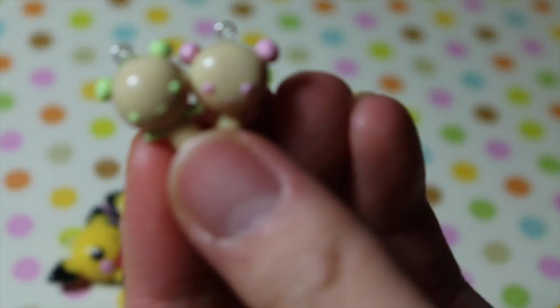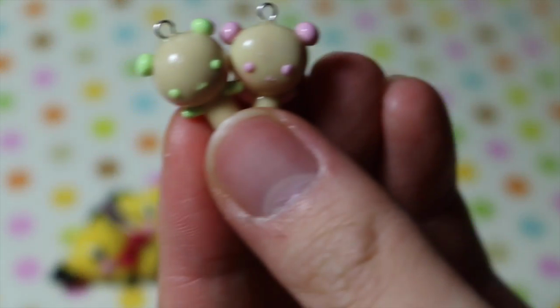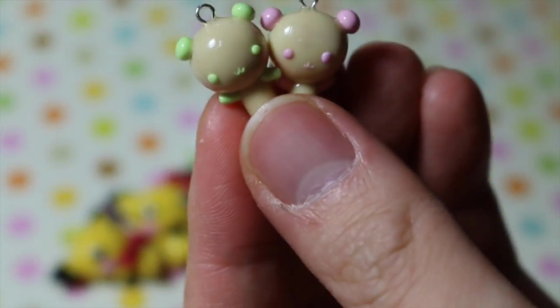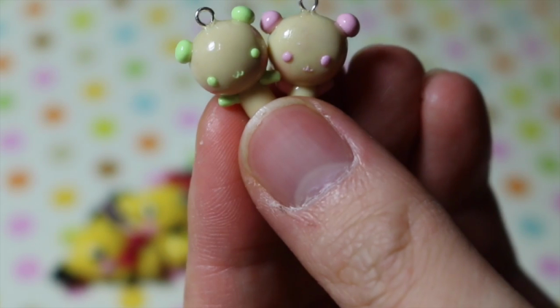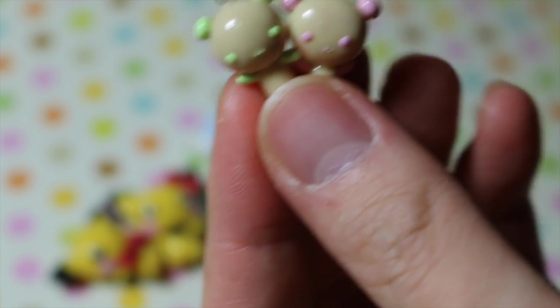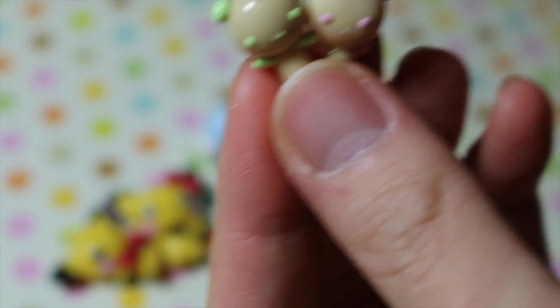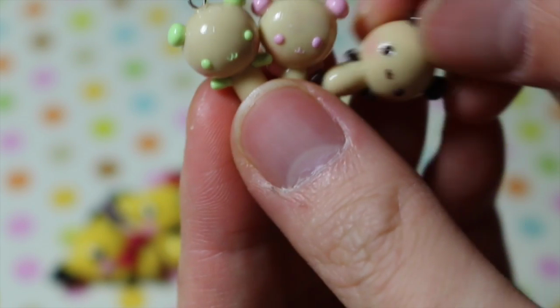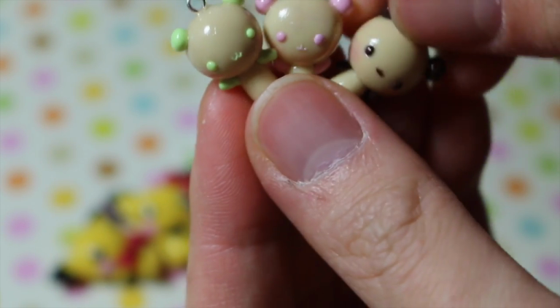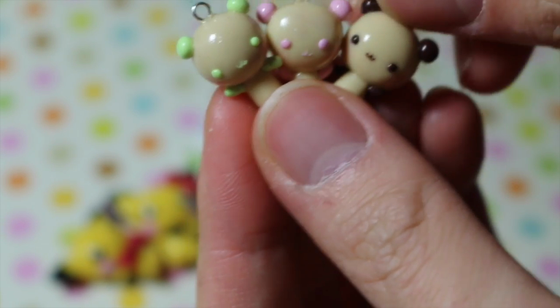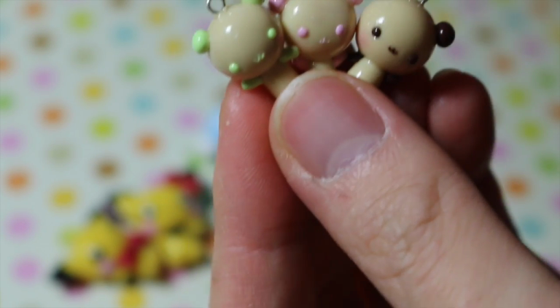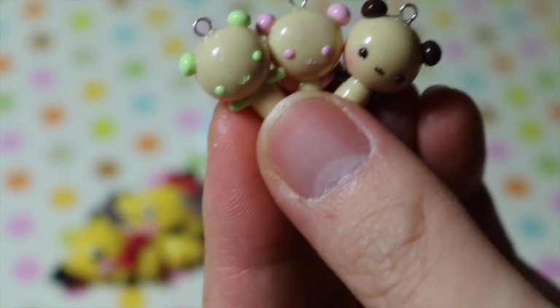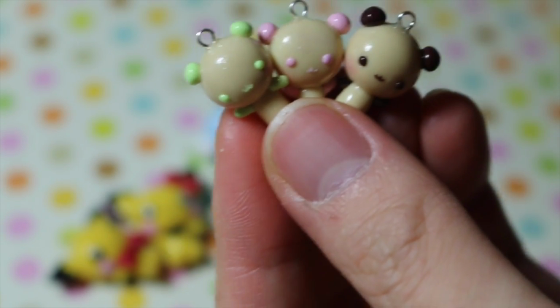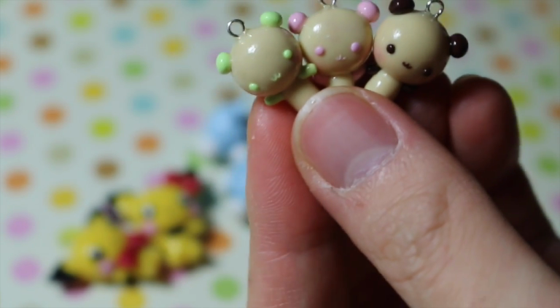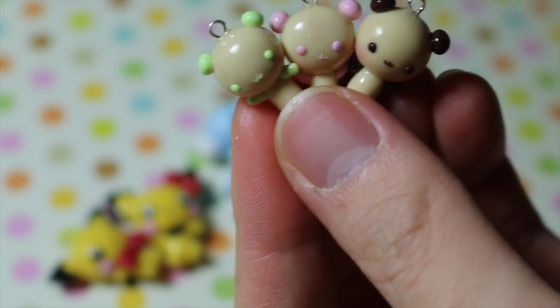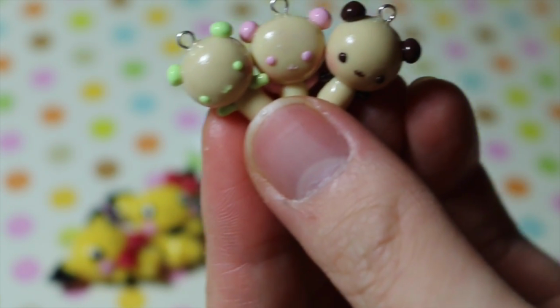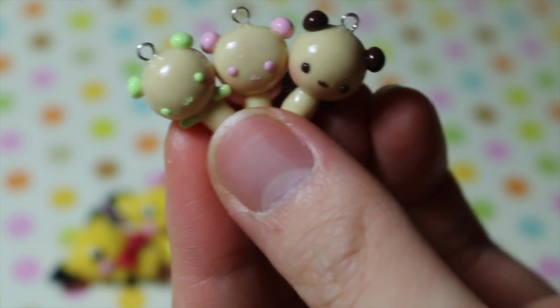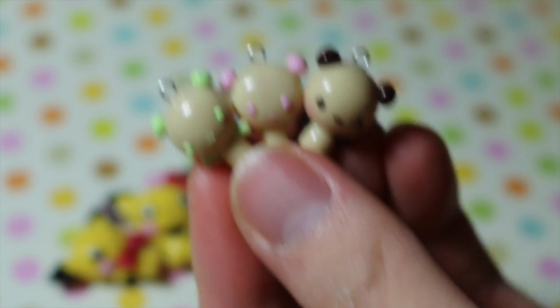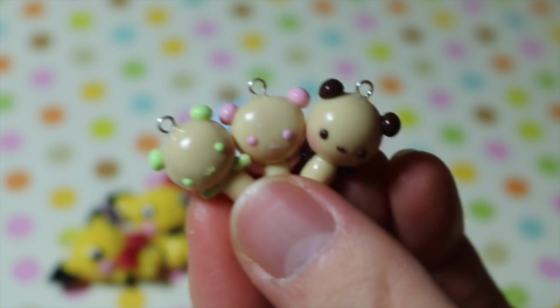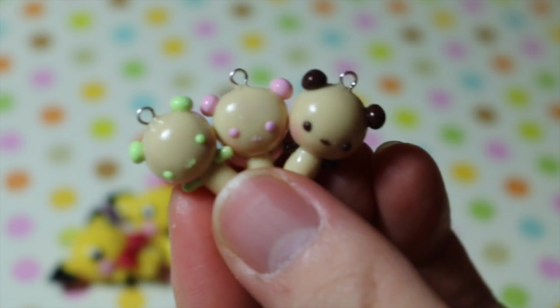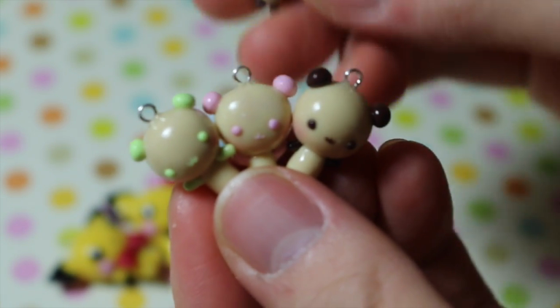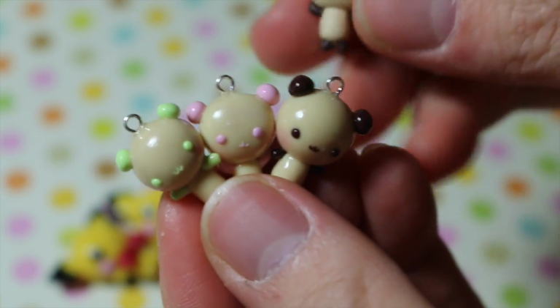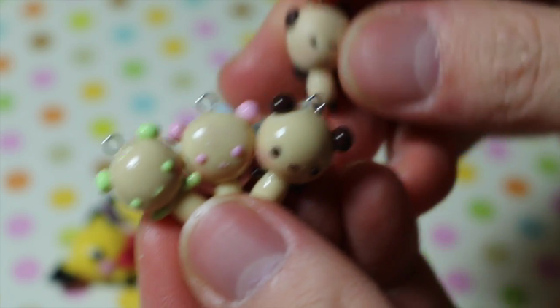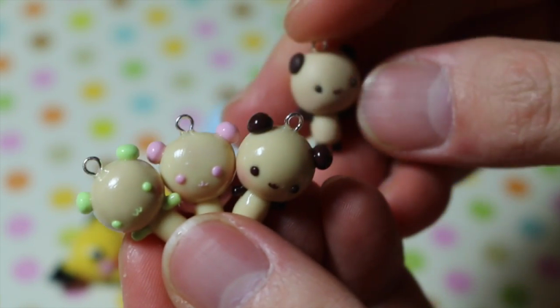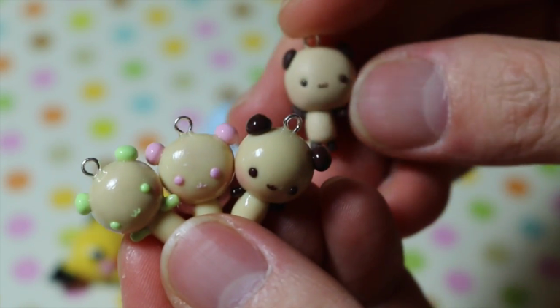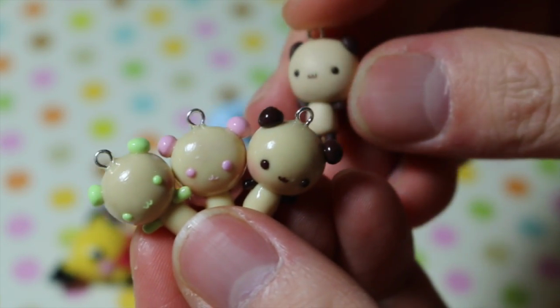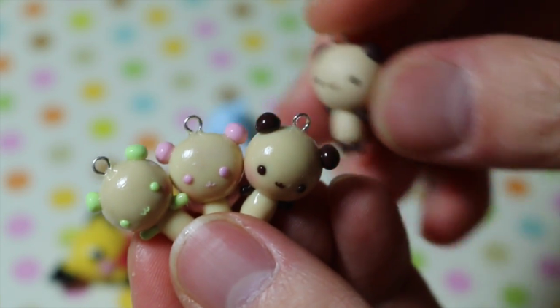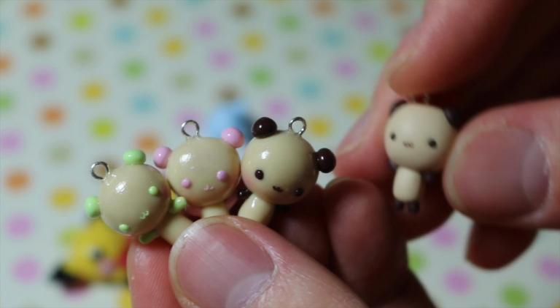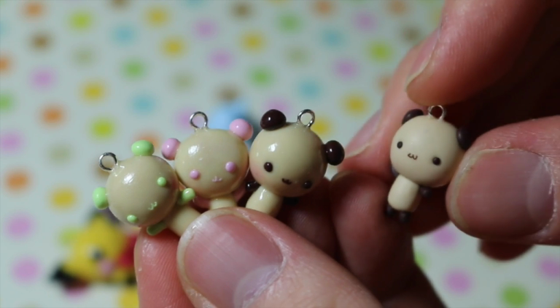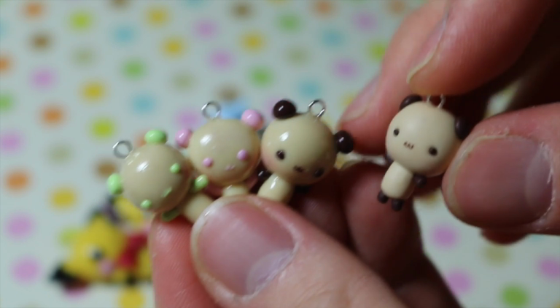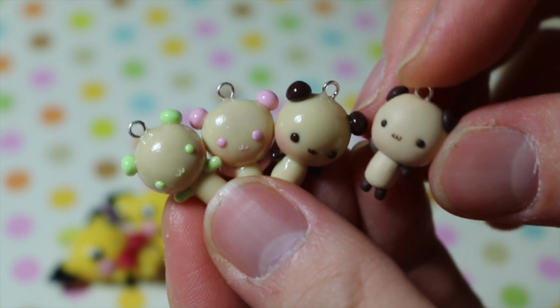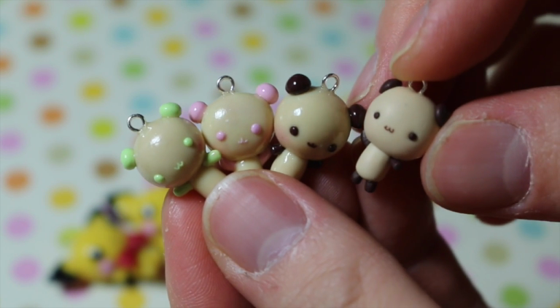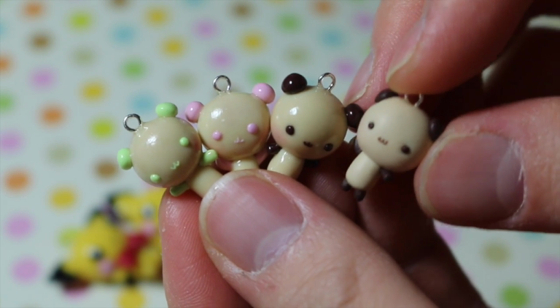Then these are the cream bears that I made for my Sweet-torials tutorial, and all my tutorials will be linked below.